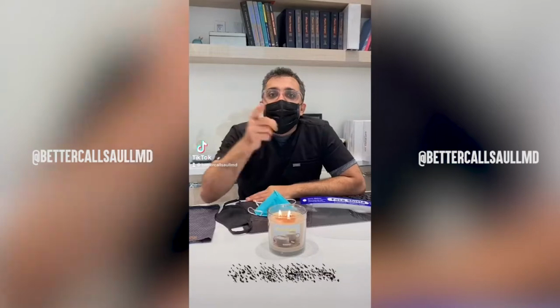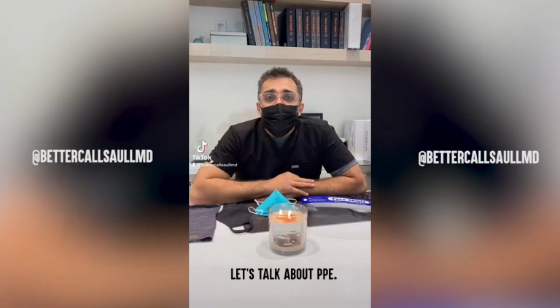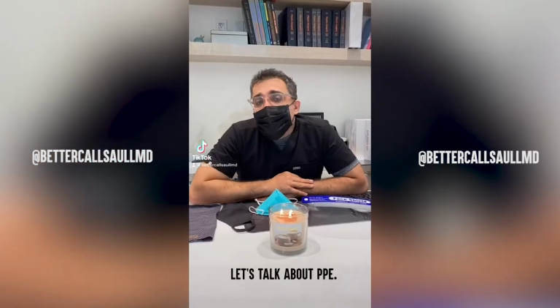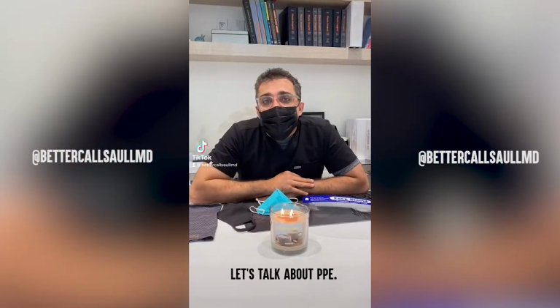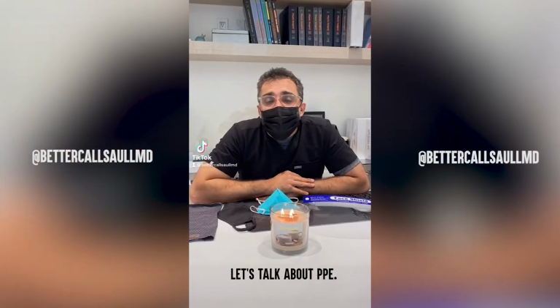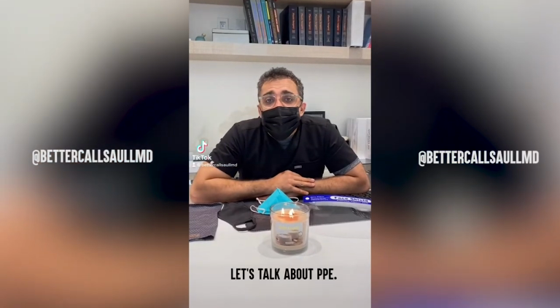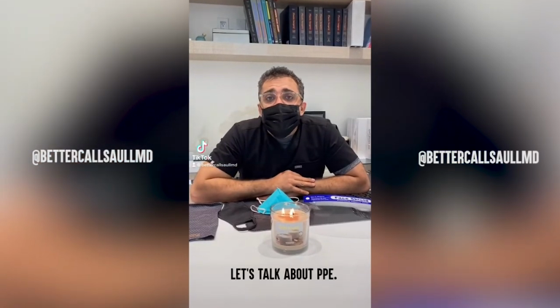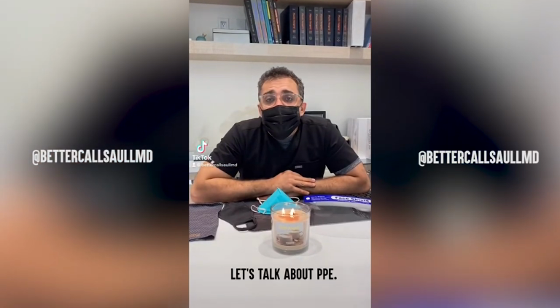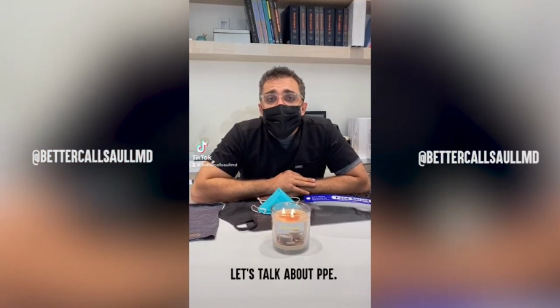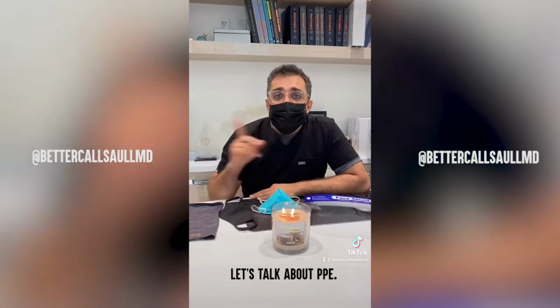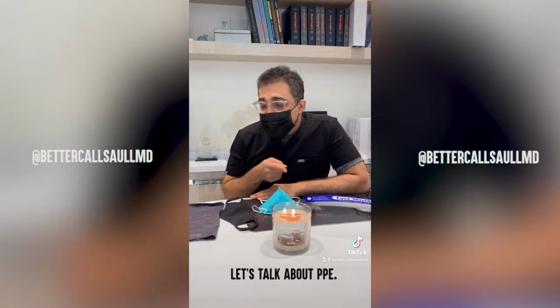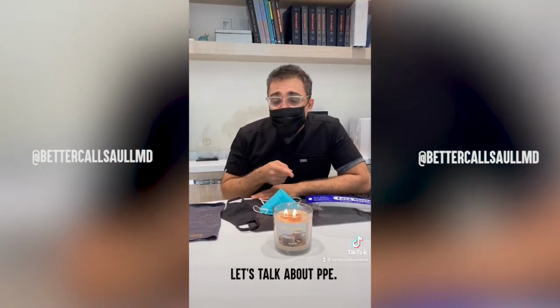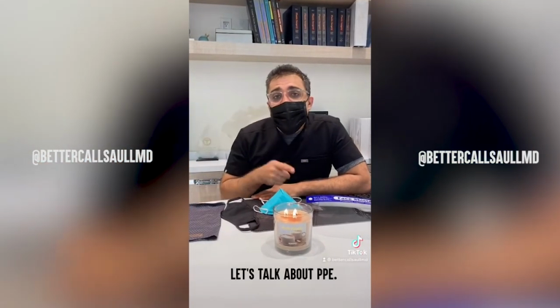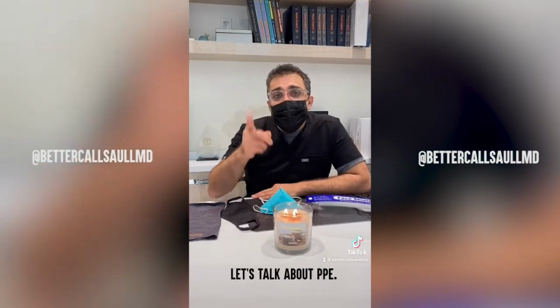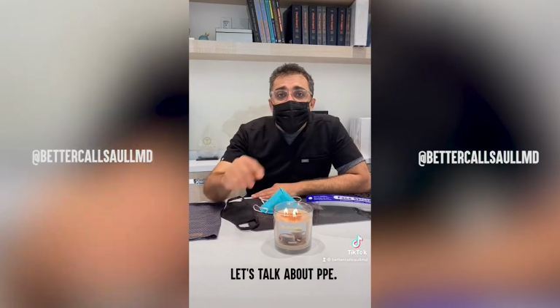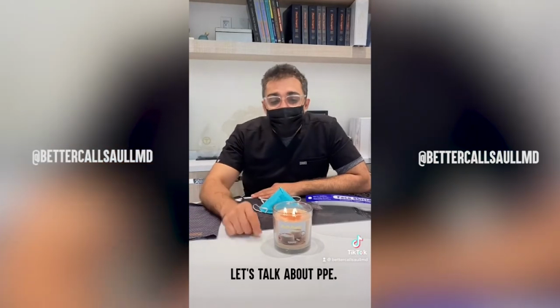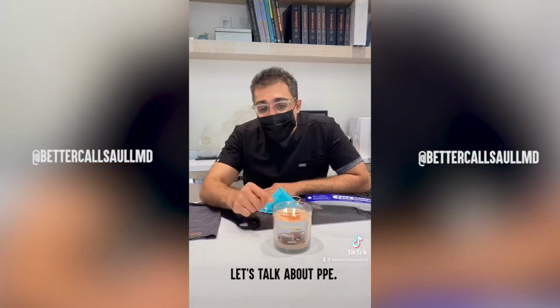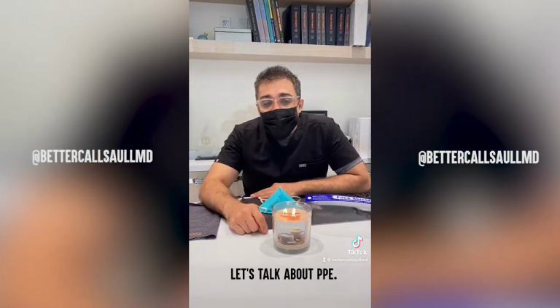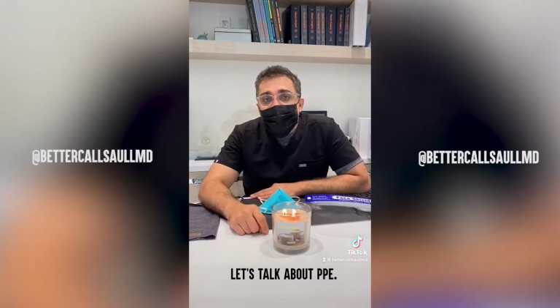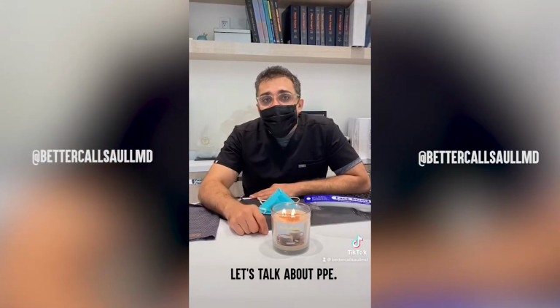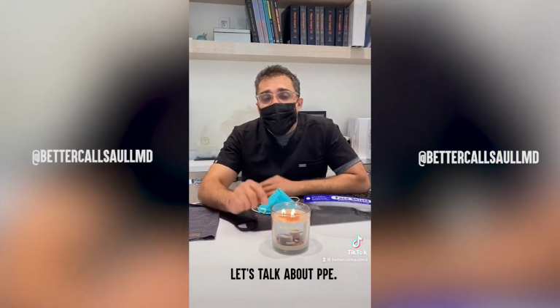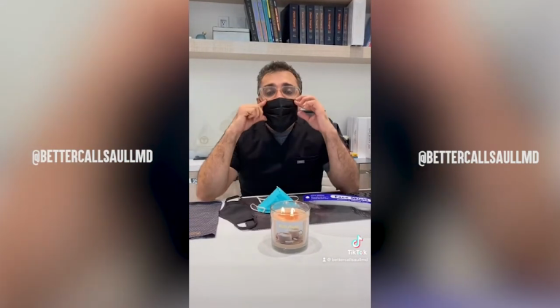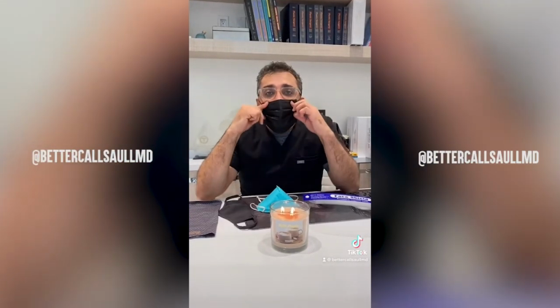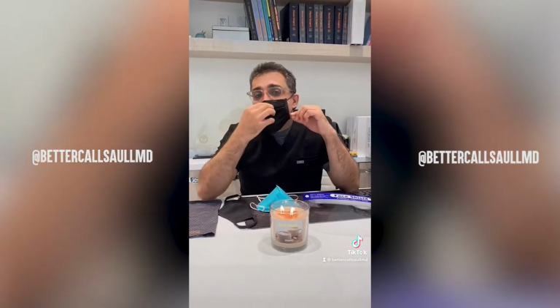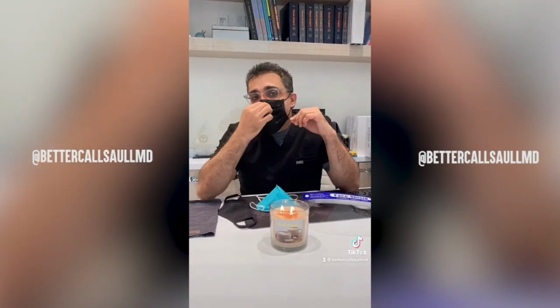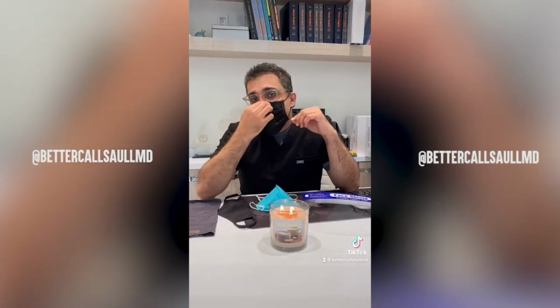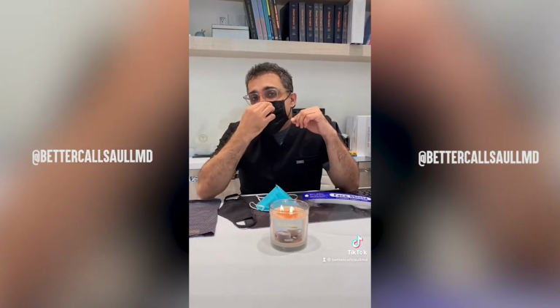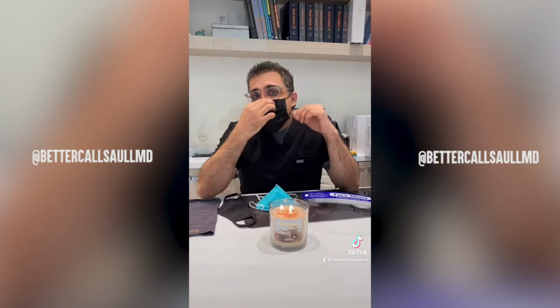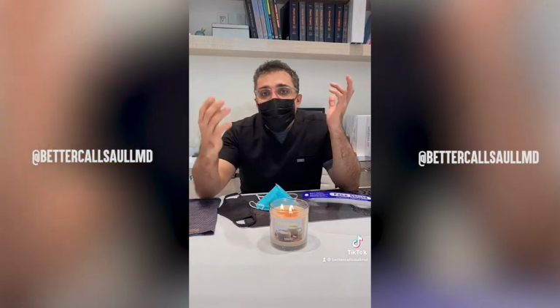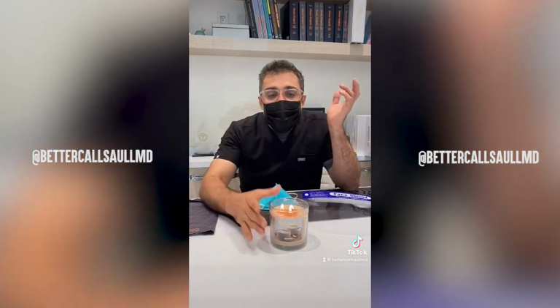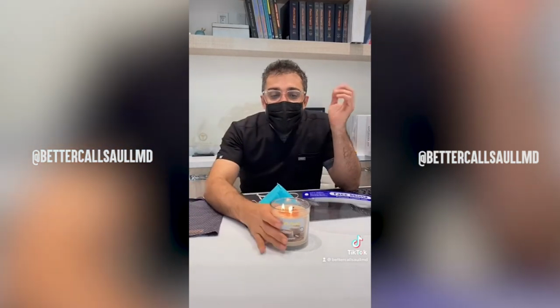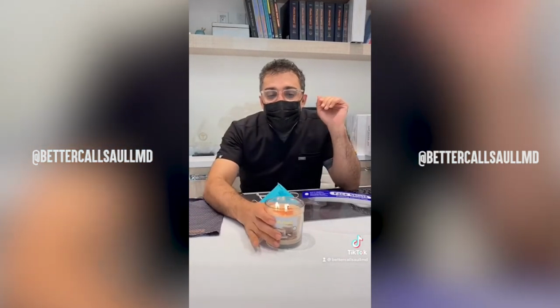Hi everyone, Dr. Saul here in Beverly Hills. Today we're testing out PPEs to see which is more effective against blowing out this candle. Putting on a regular mask which they sell a lot of. Let's see how this does.